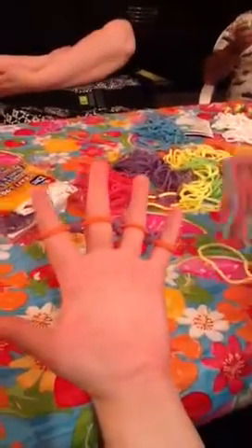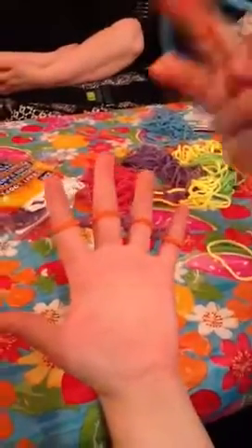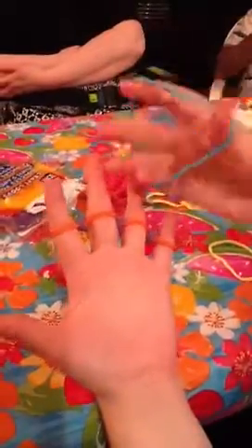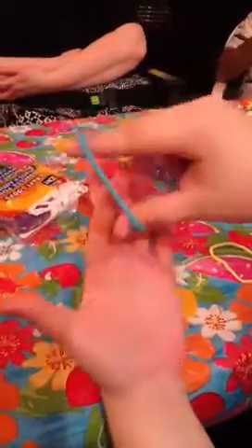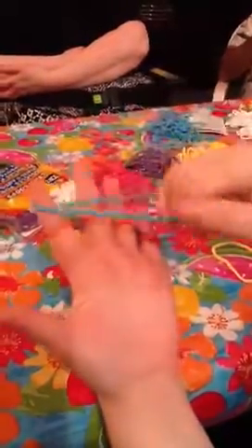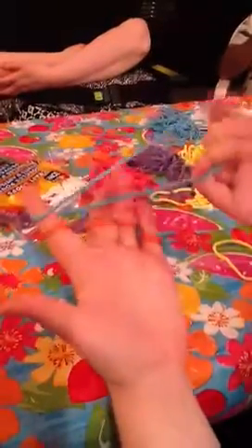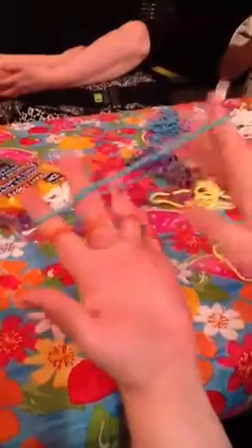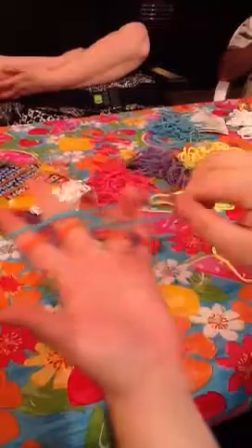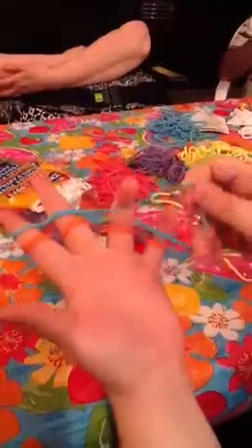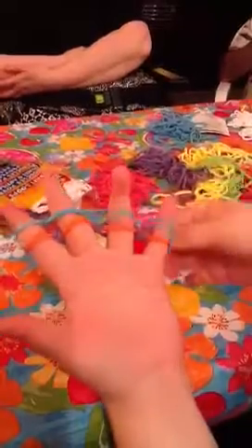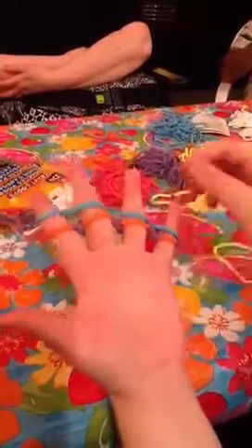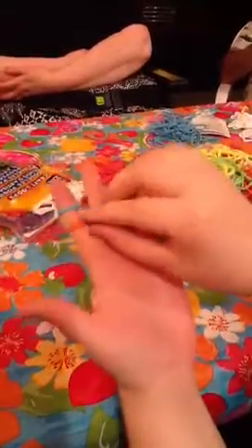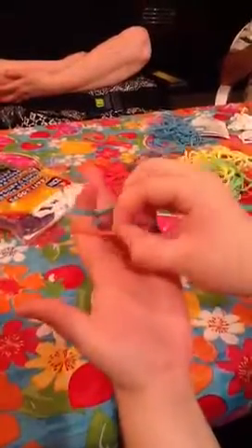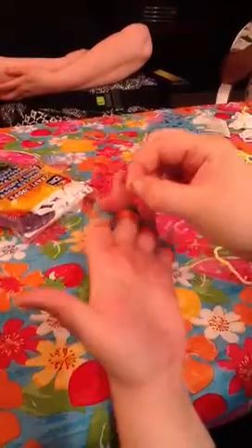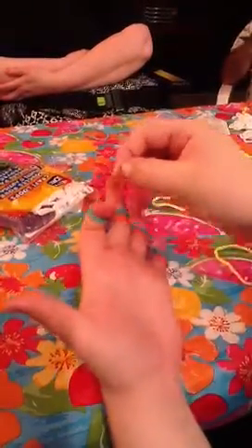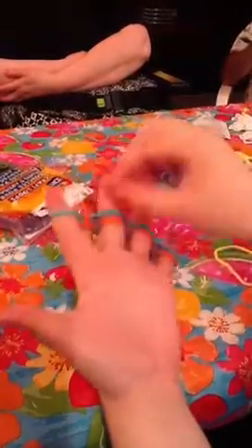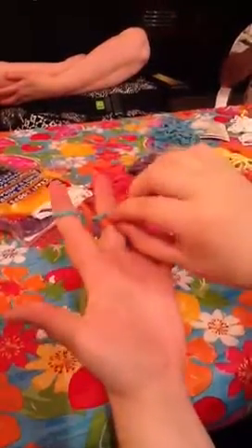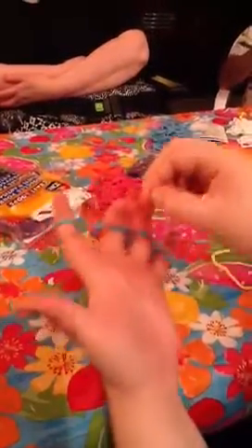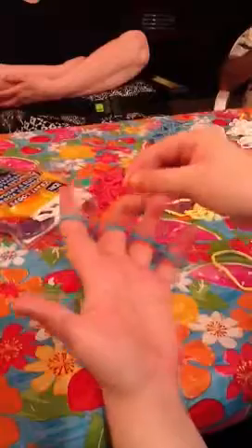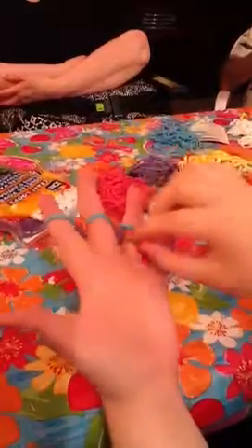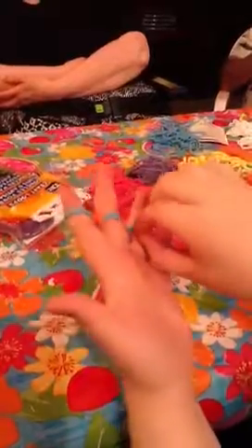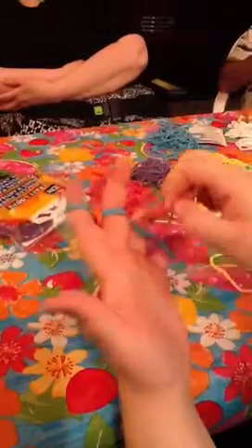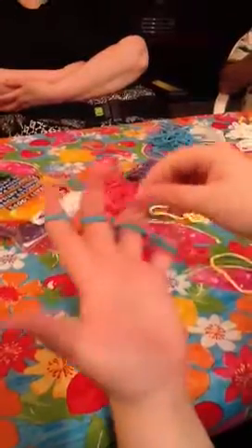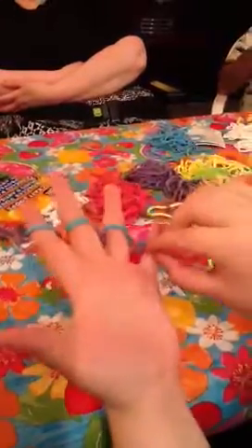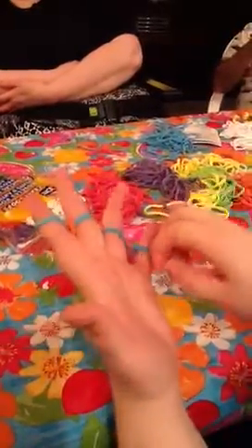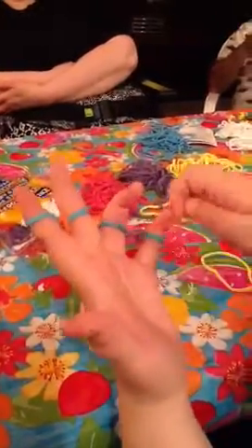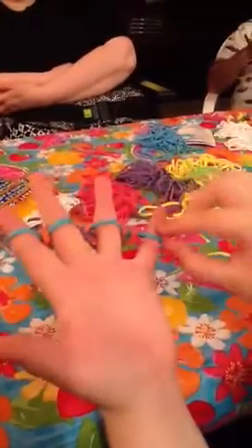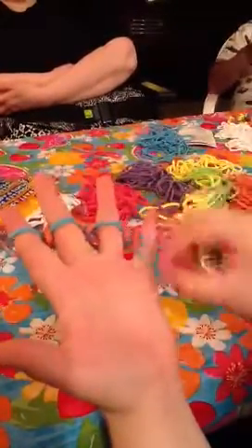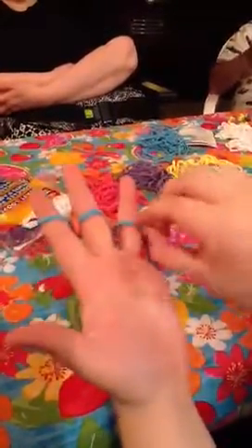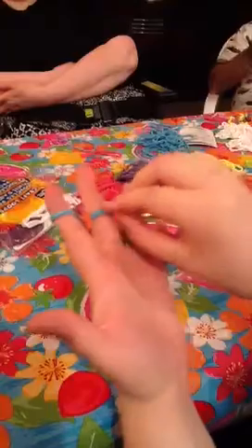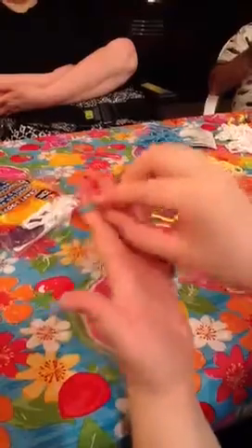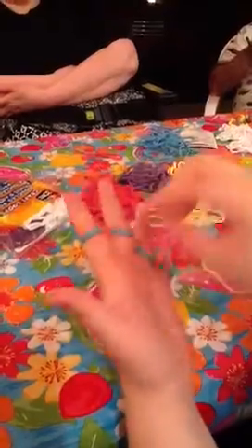Take the blue ring and twist it once over each finger, and then take the orange off by pulling it up over and letting it slip off each finger. So now you're just left with one ring, which is blue.